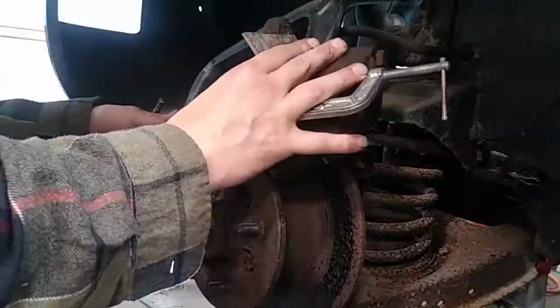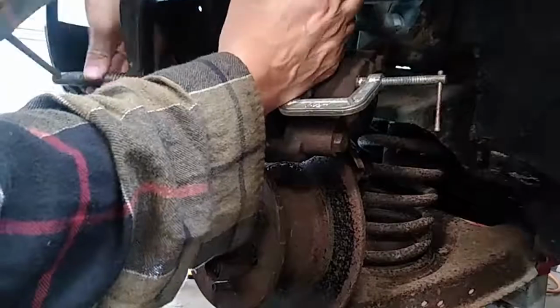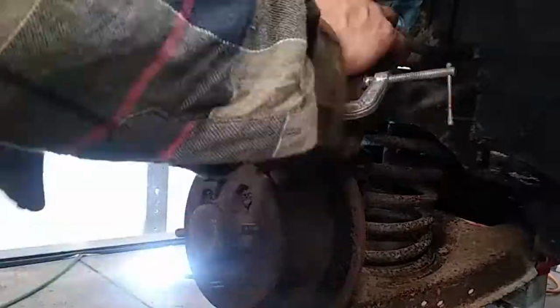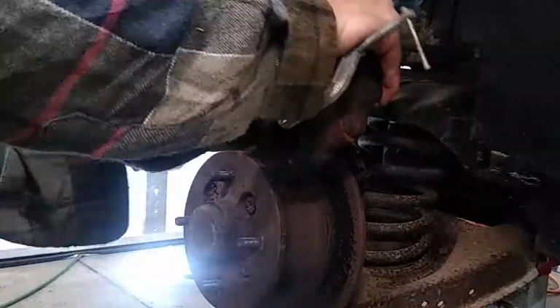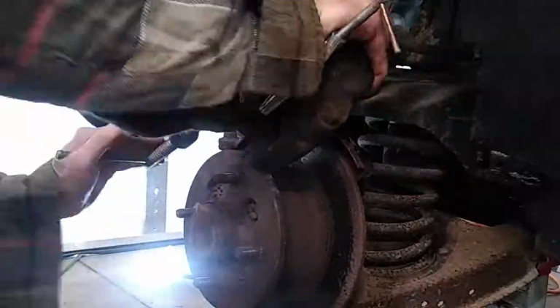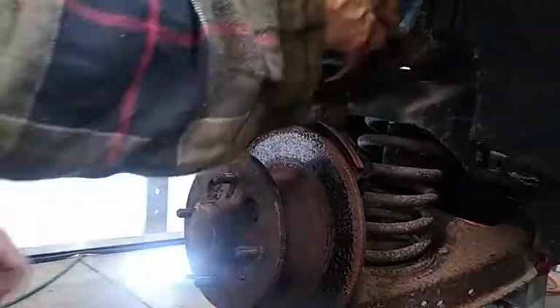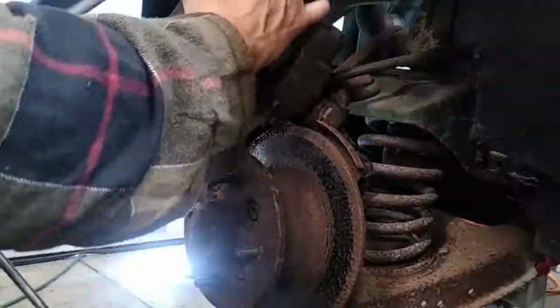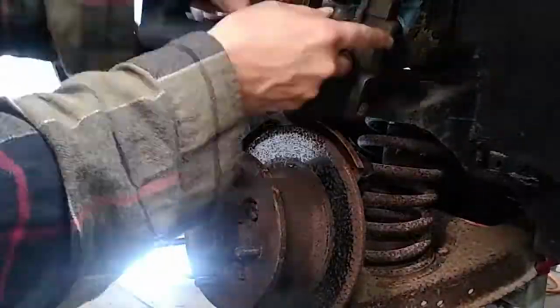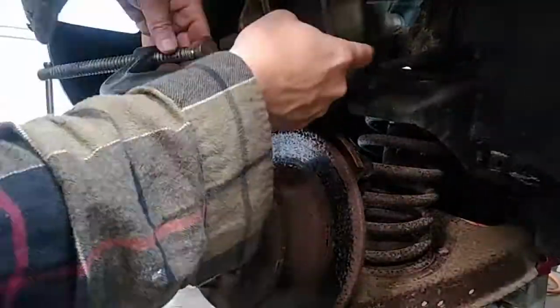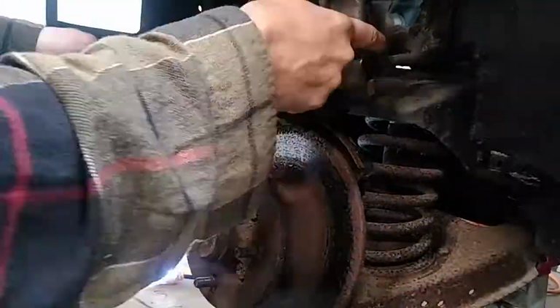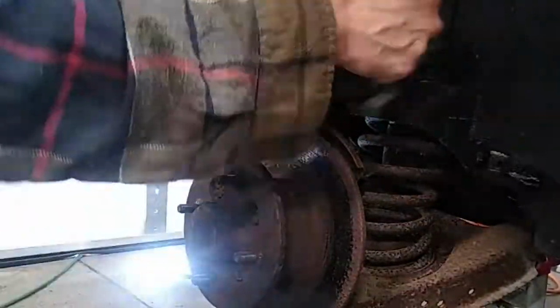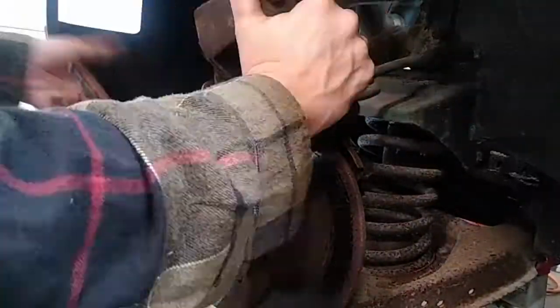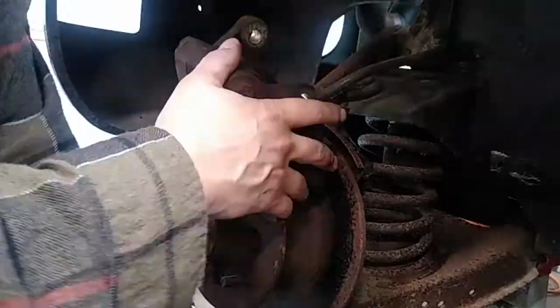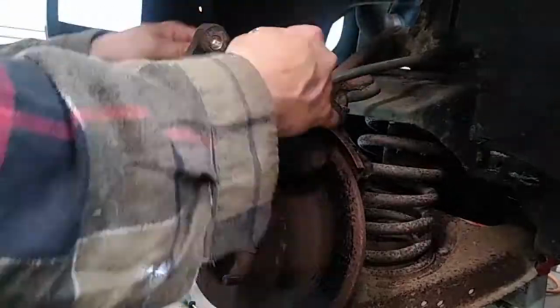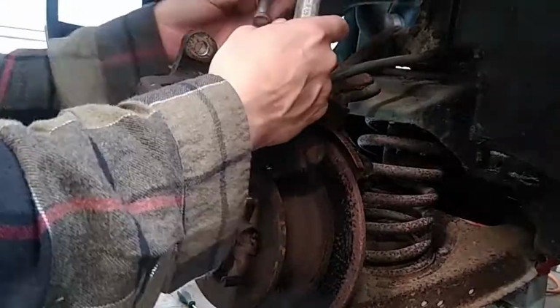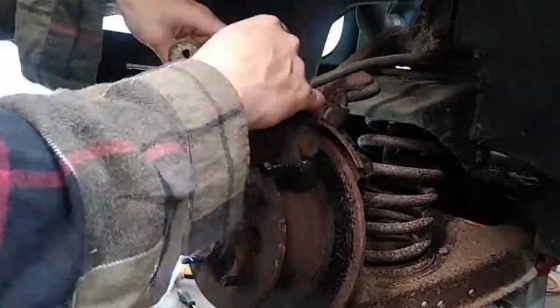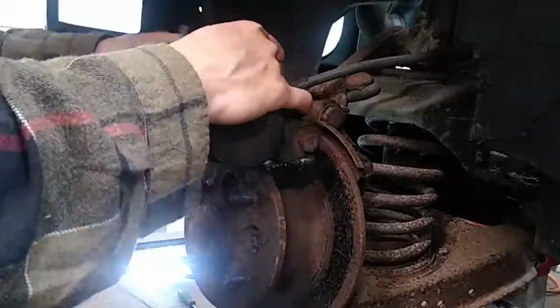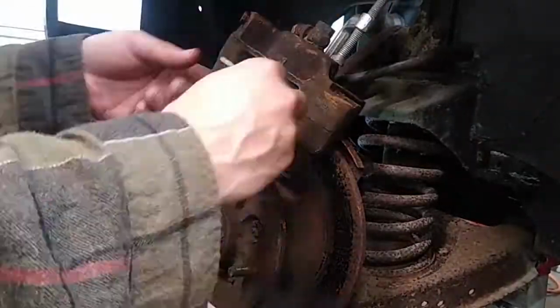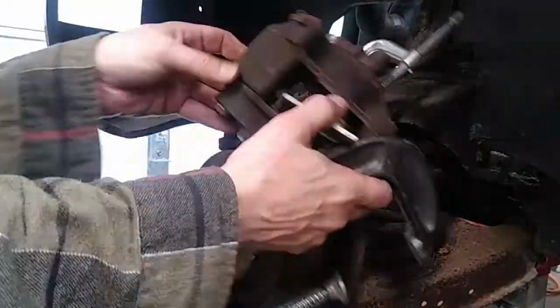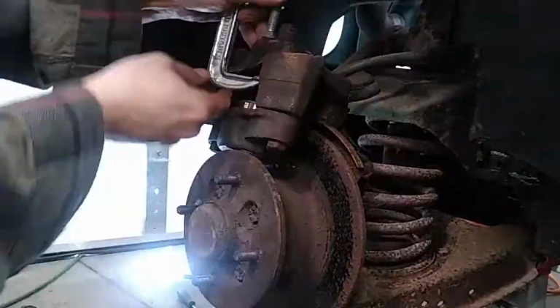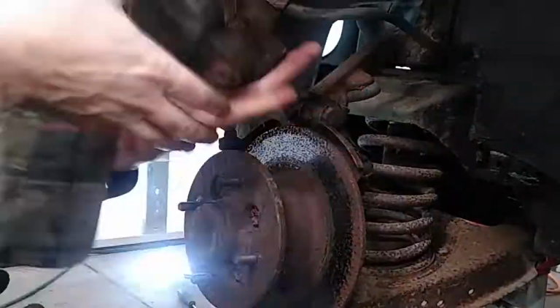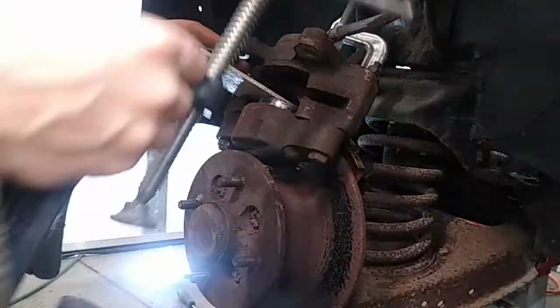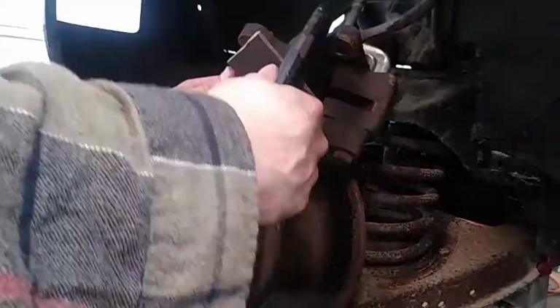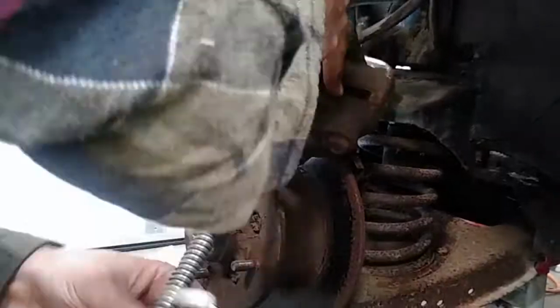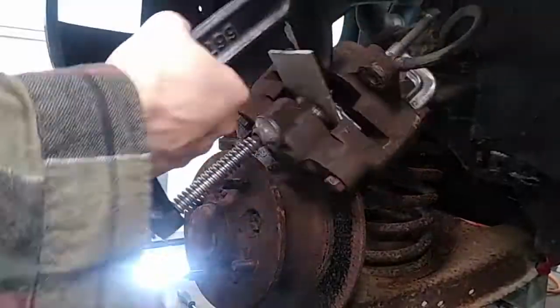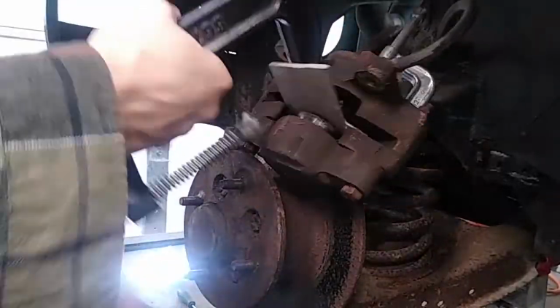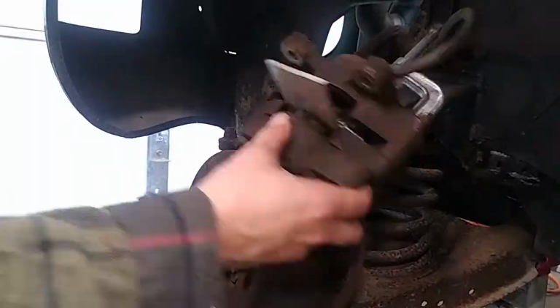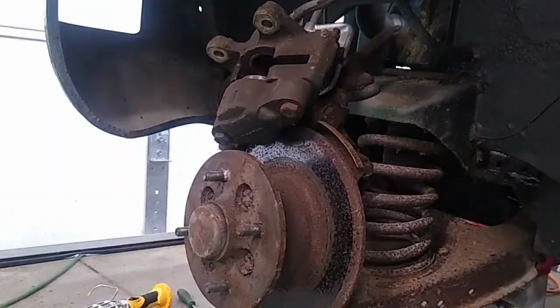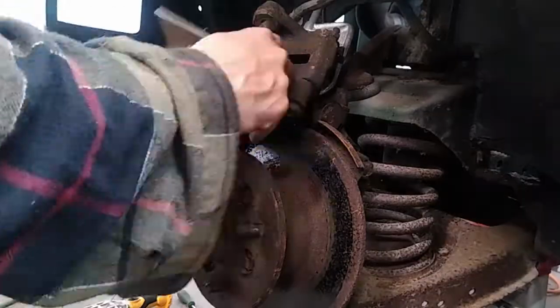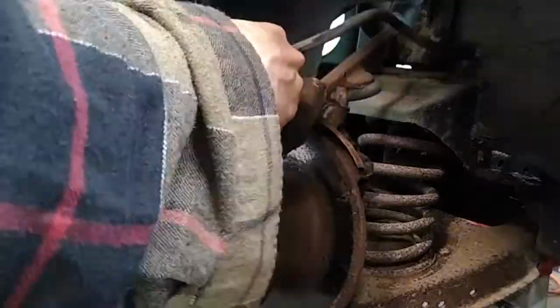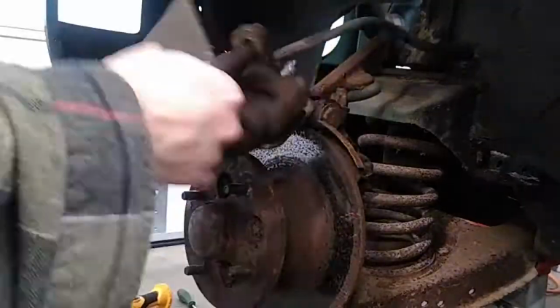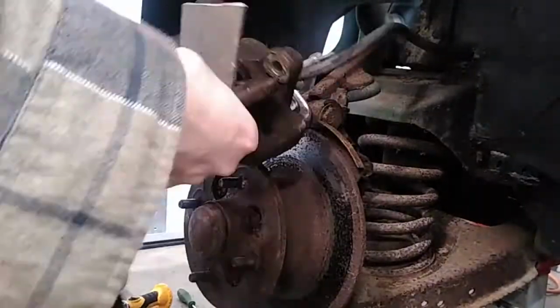Retracting the piston ended up being the longest part of this entire job. I also took off the cap from the brake master cylinder so I could check it and make sure it didn't overflow with fluid being pushed back up to the master cylinder.